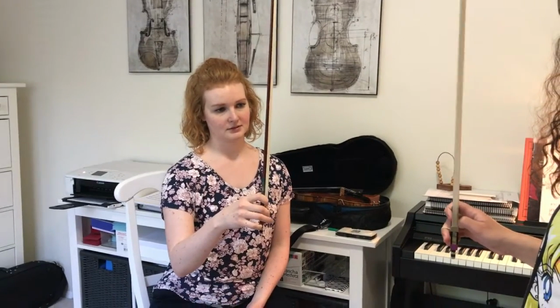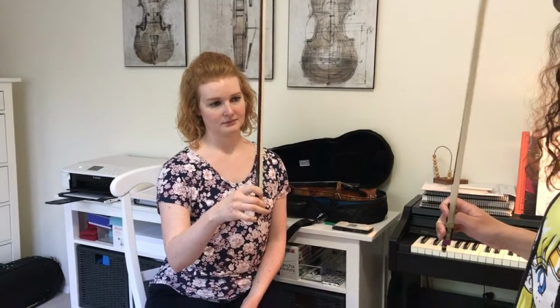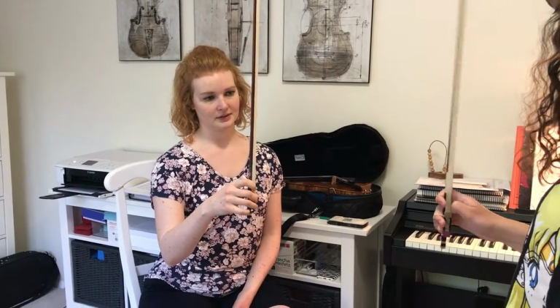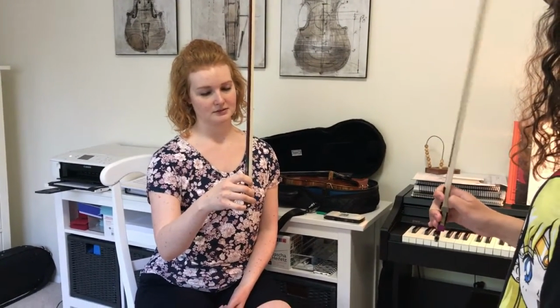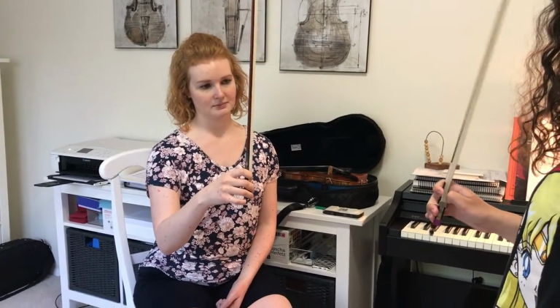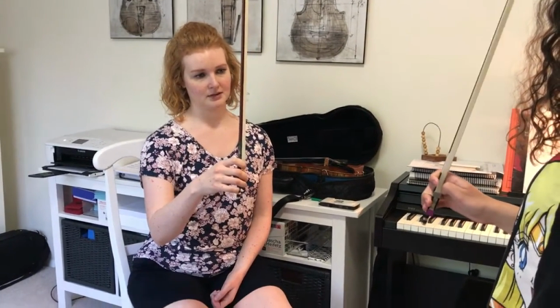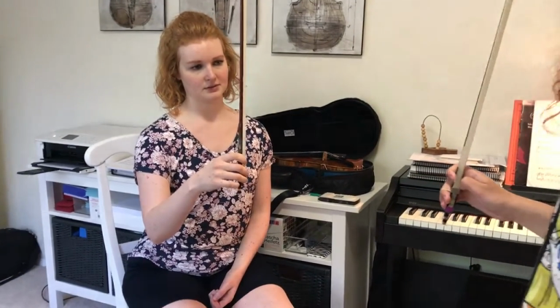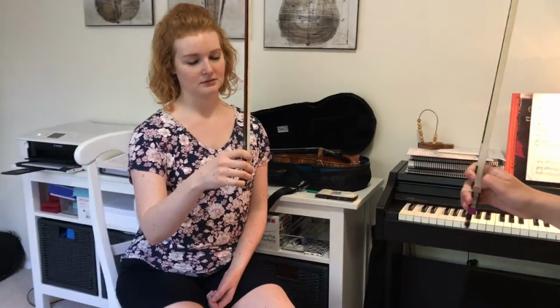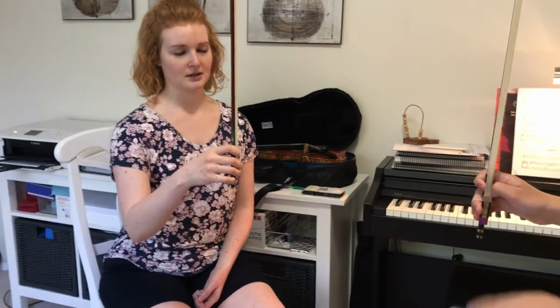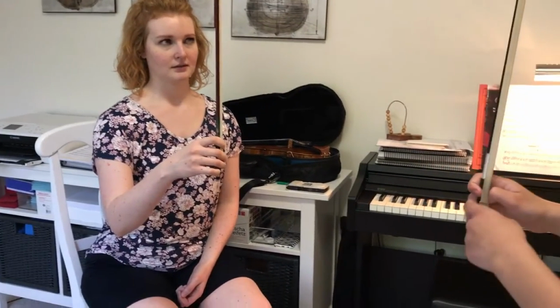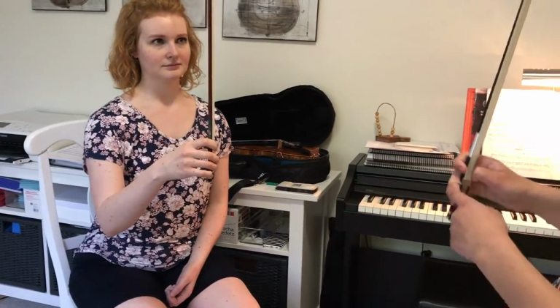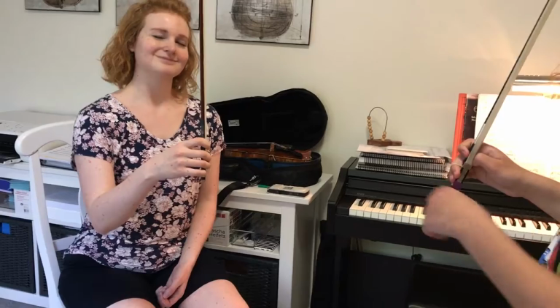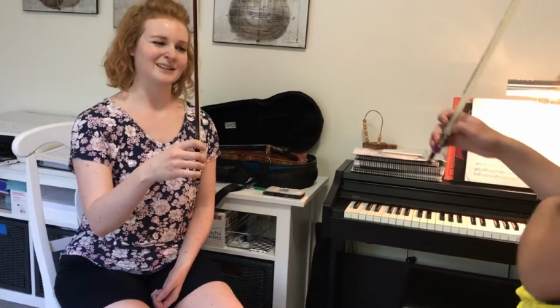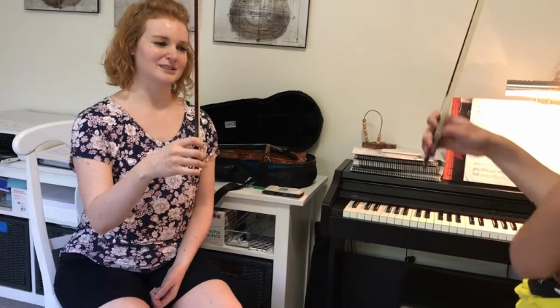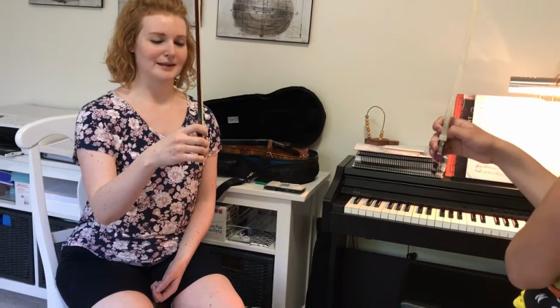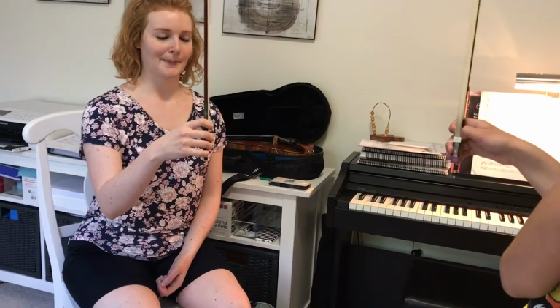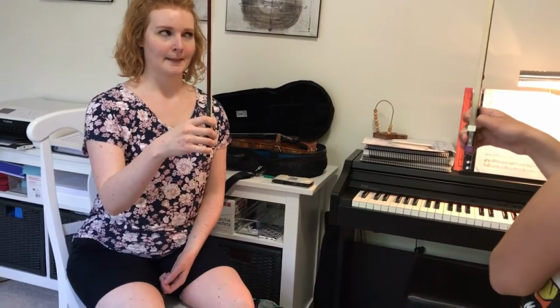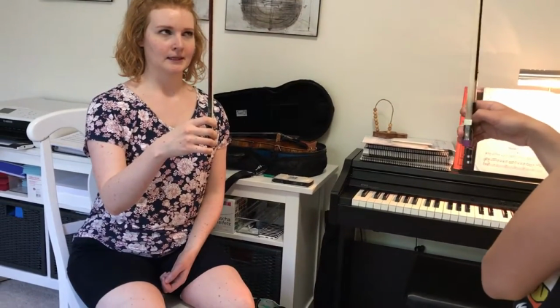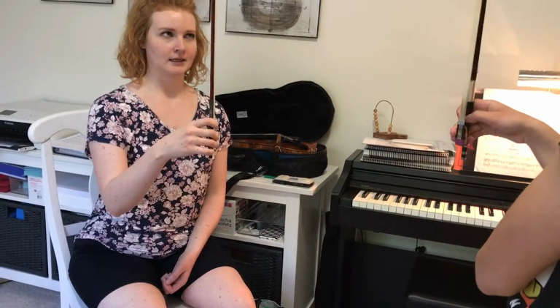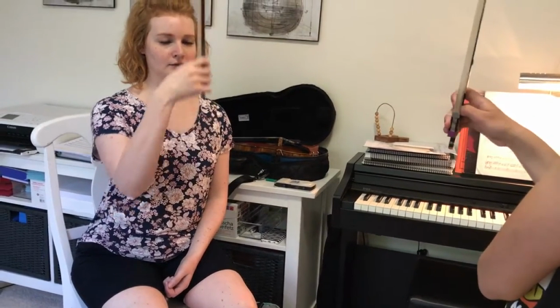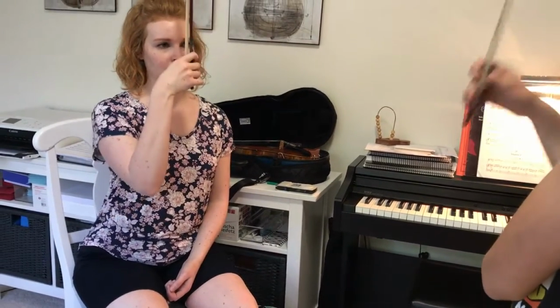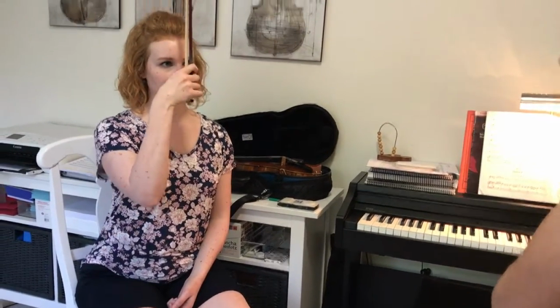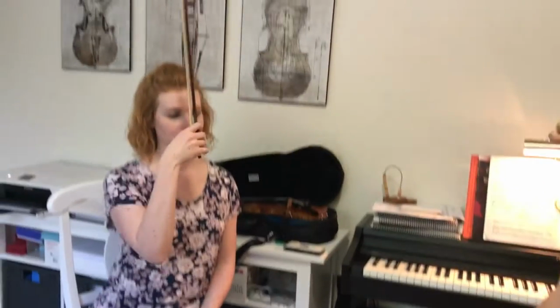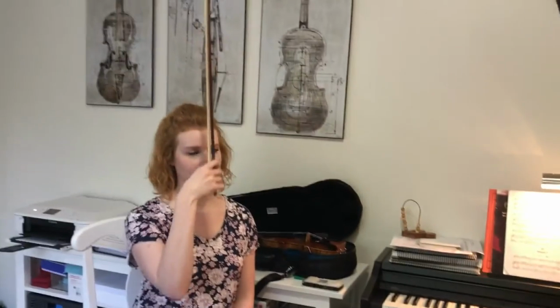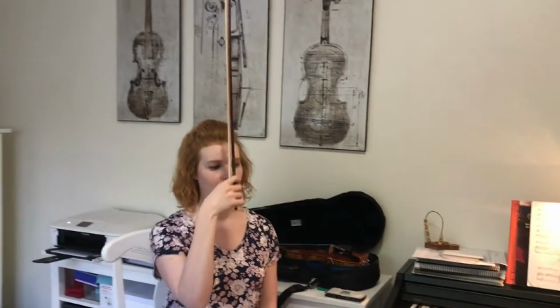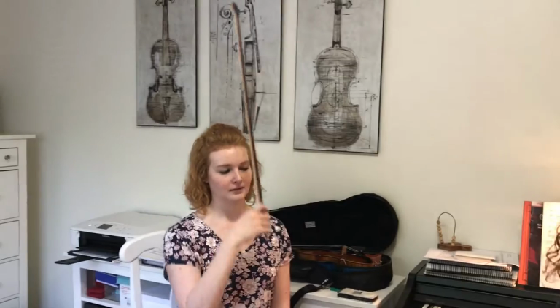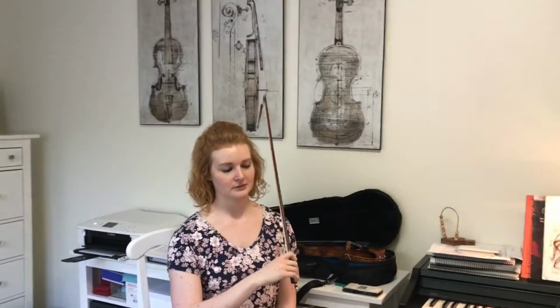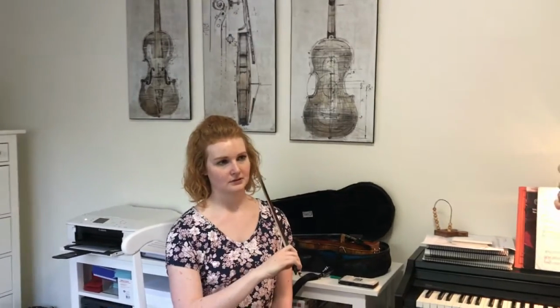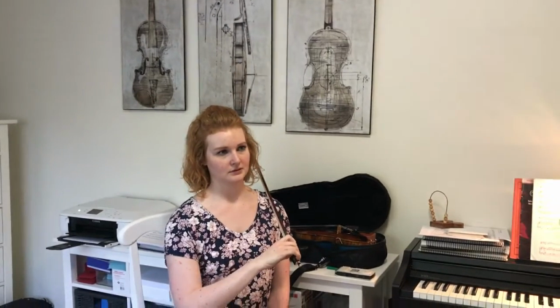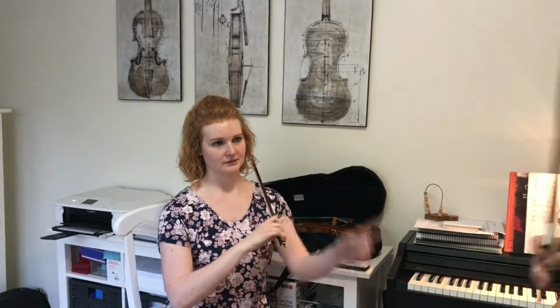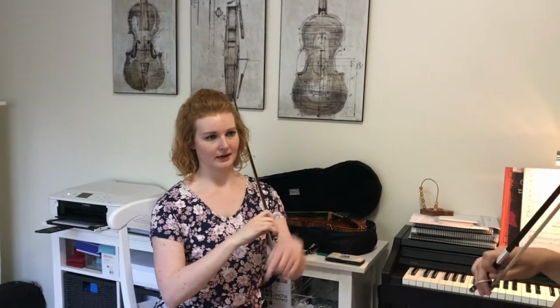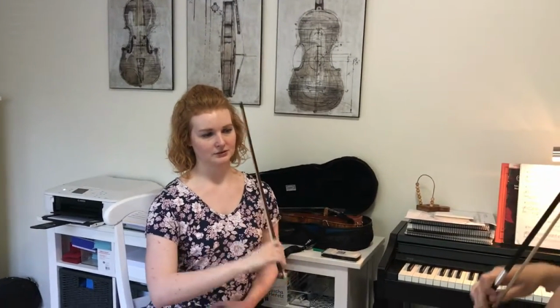Third finger: one, two, three. Thank you. One, two, three. Kind of hard to tap with this, I know — just do your best. Nose bows: both circles over your violin shoulder.